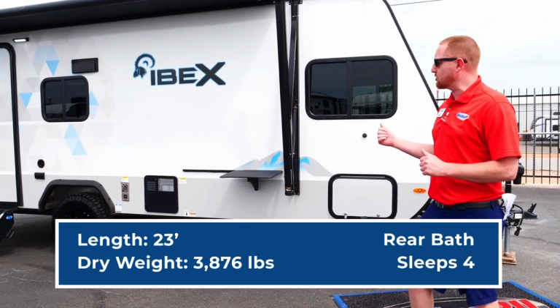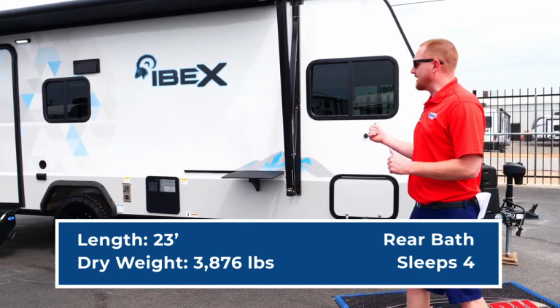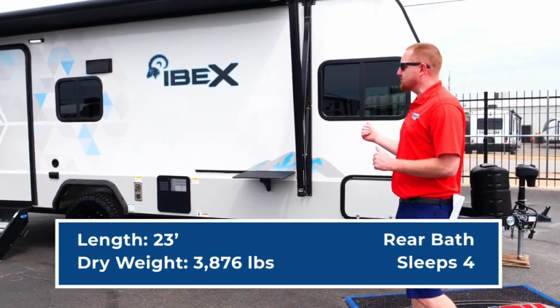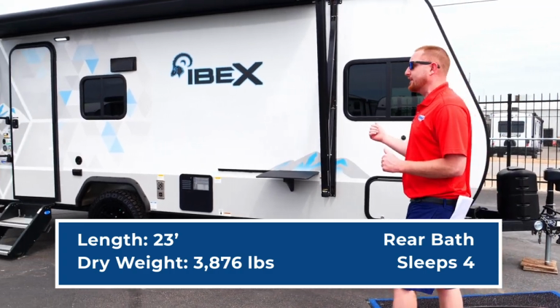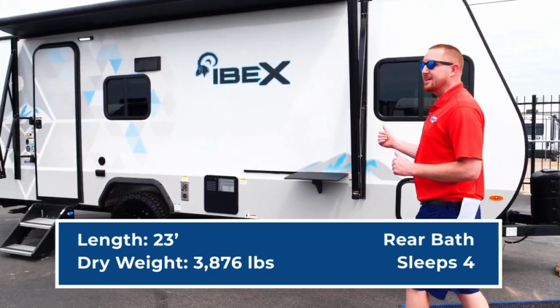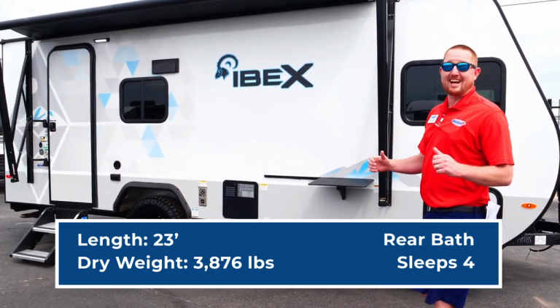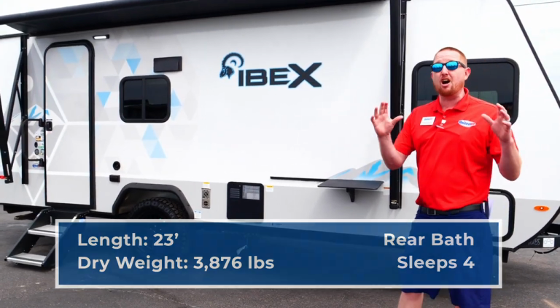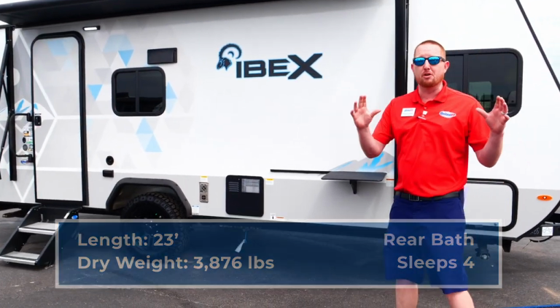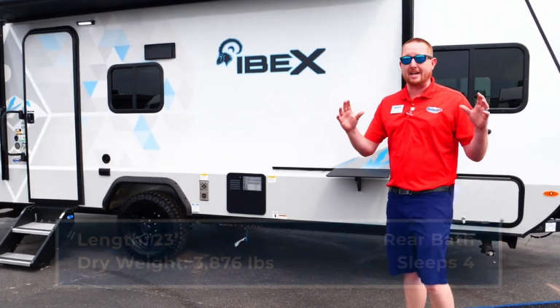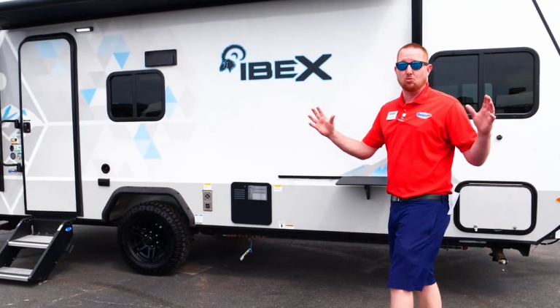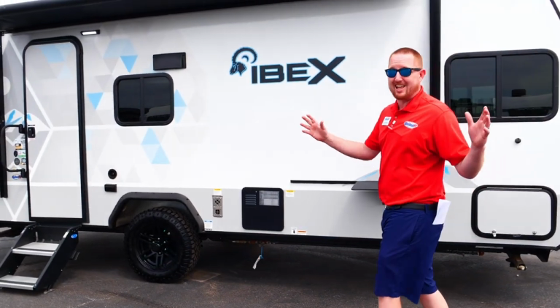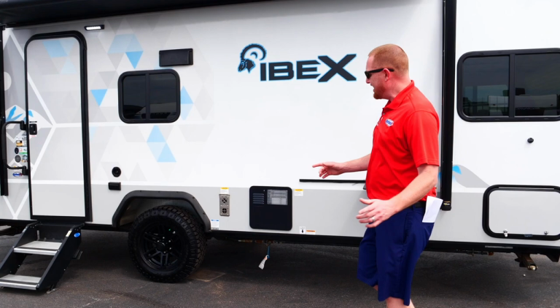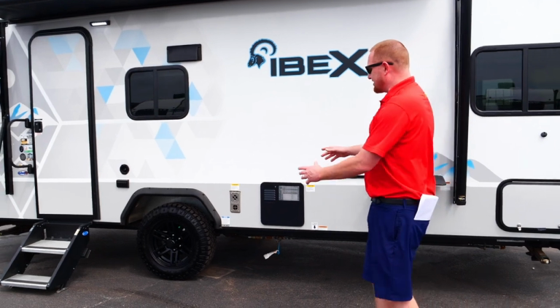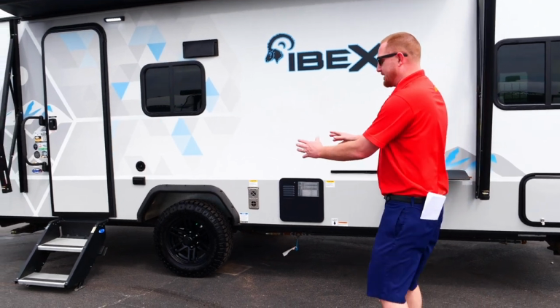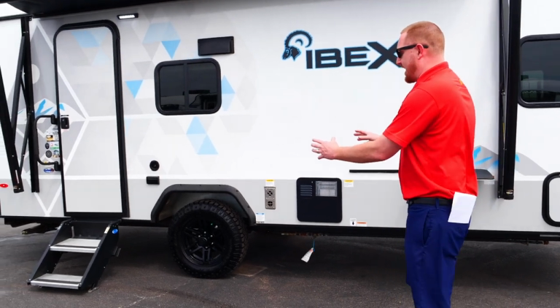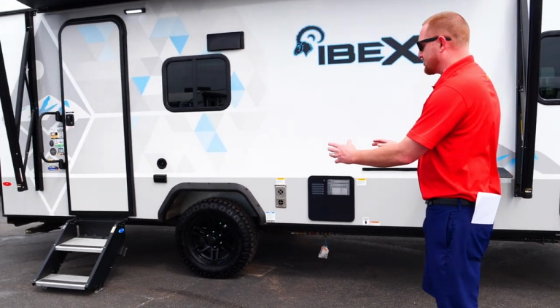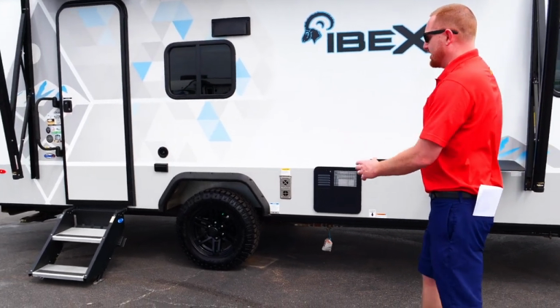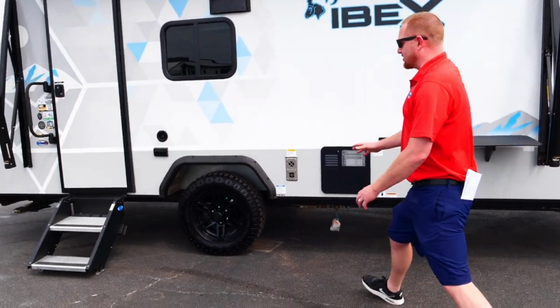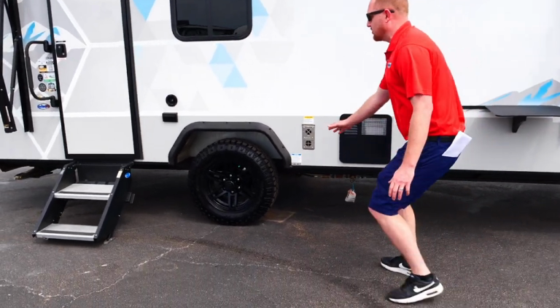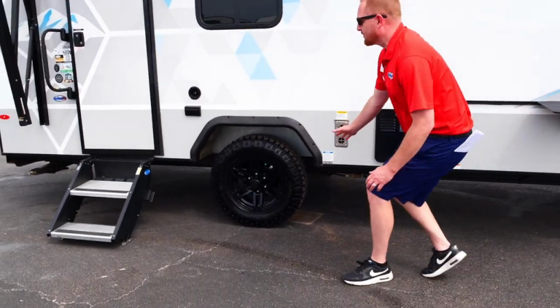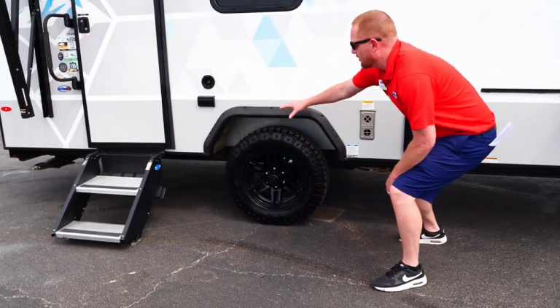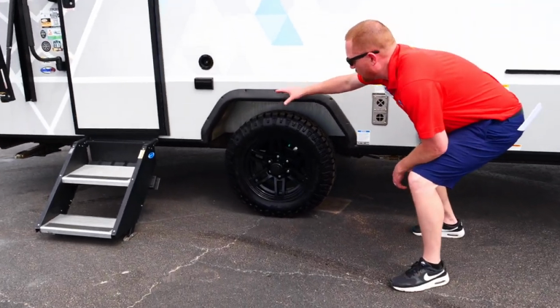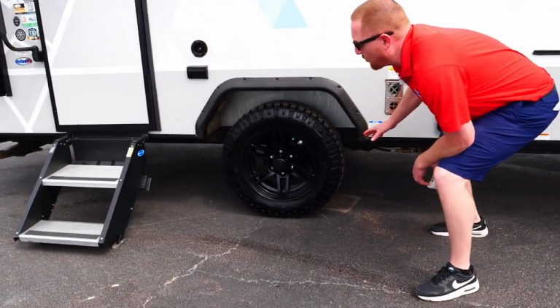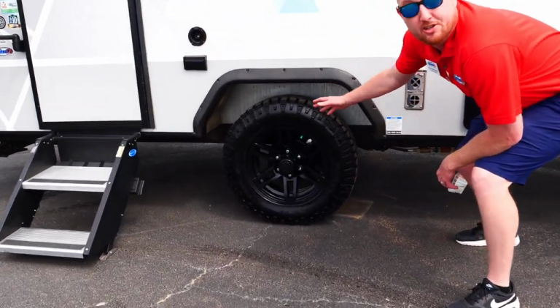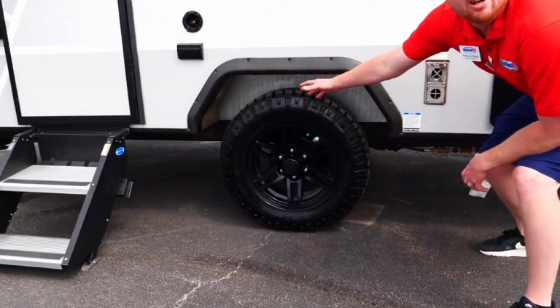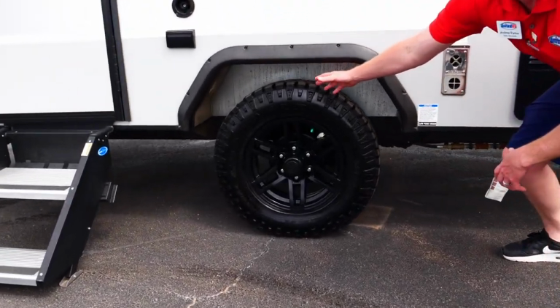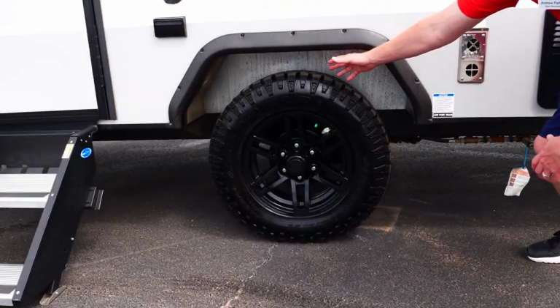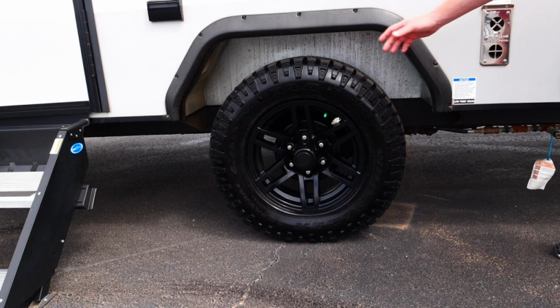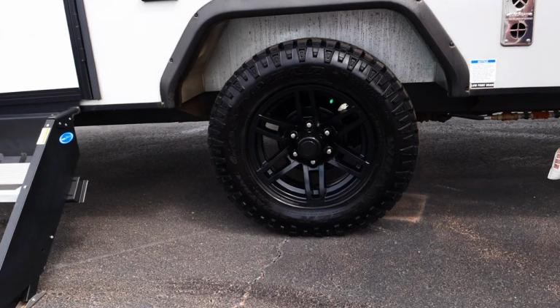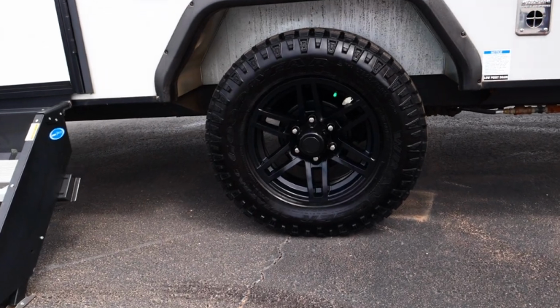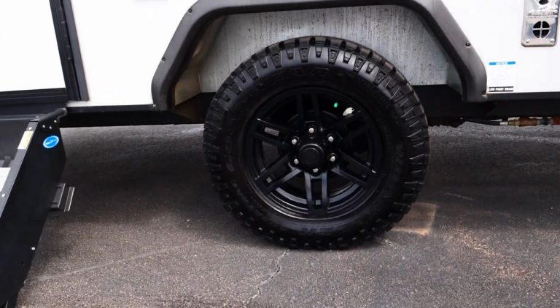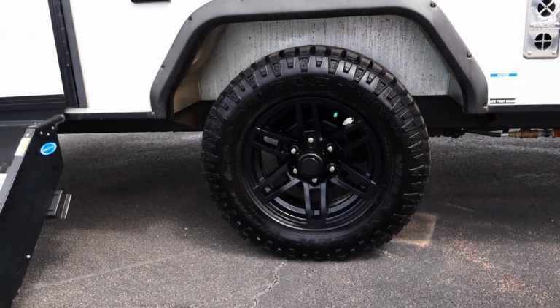What's cool about this trailer is it's got the off-road package. That means bigger tires and a steel wheel well underneath in case of blowouts — that's going to protect the camper.